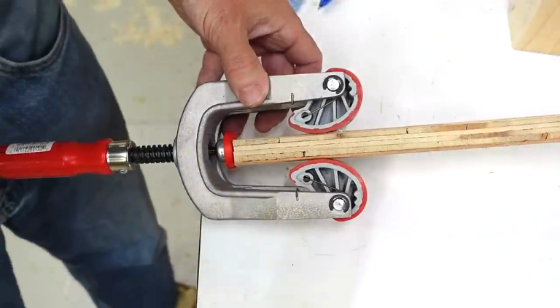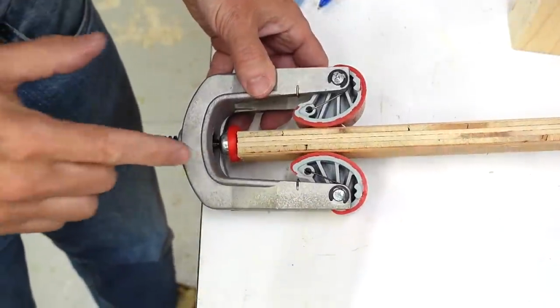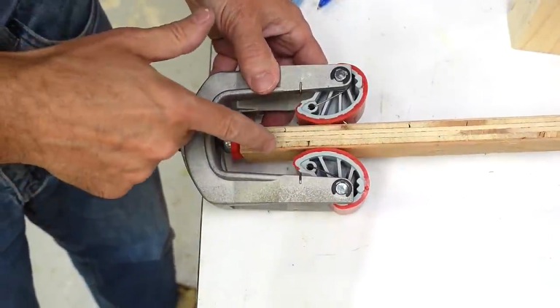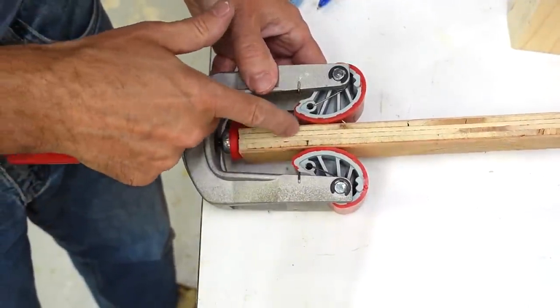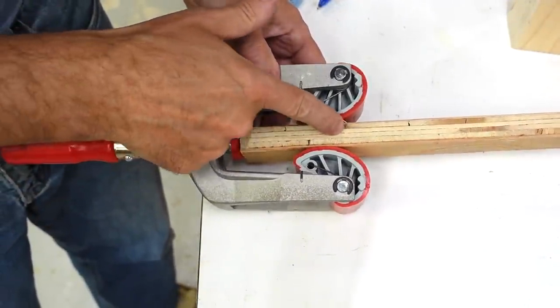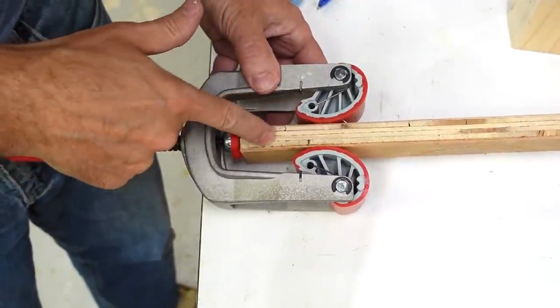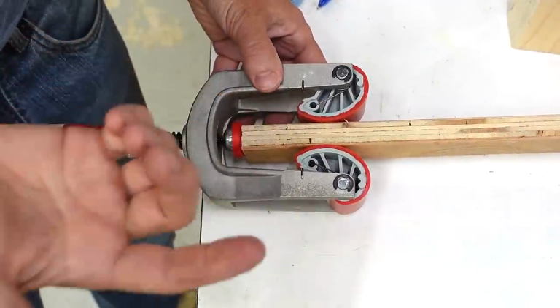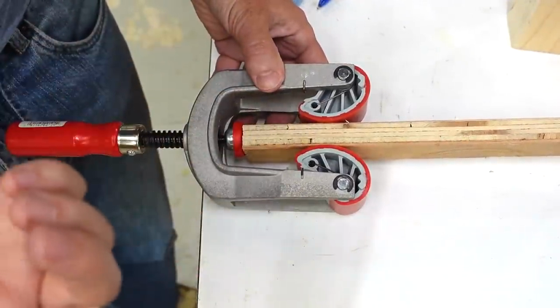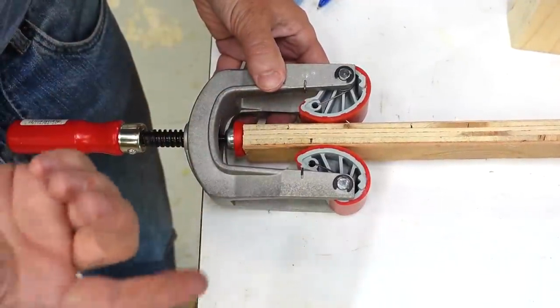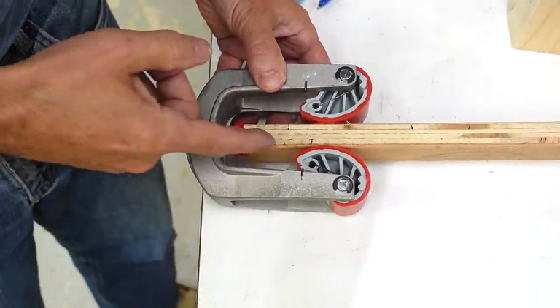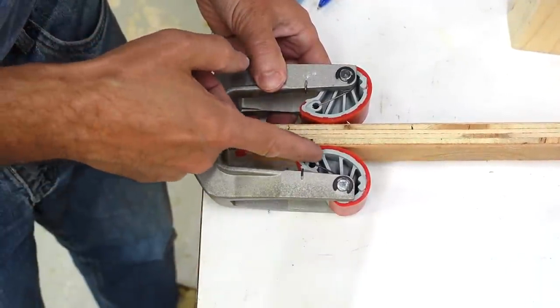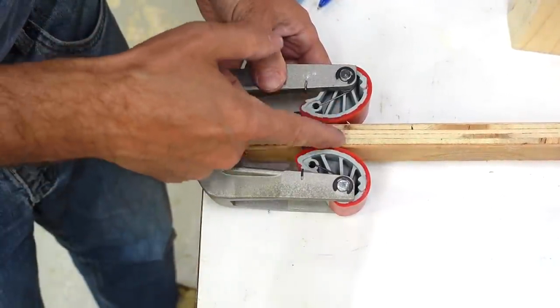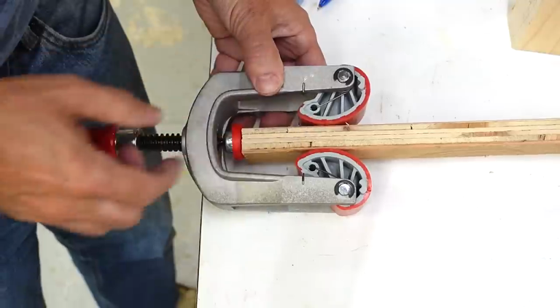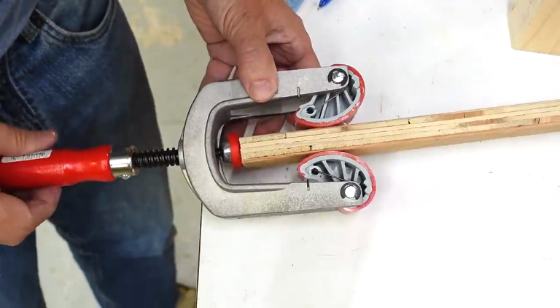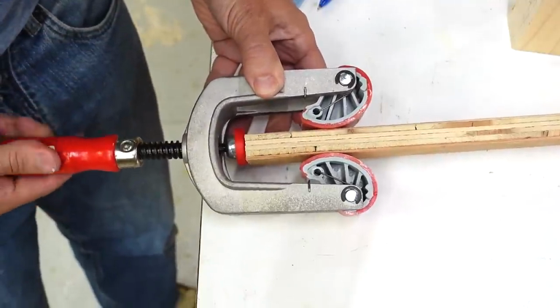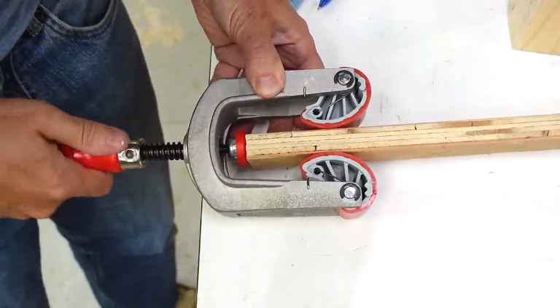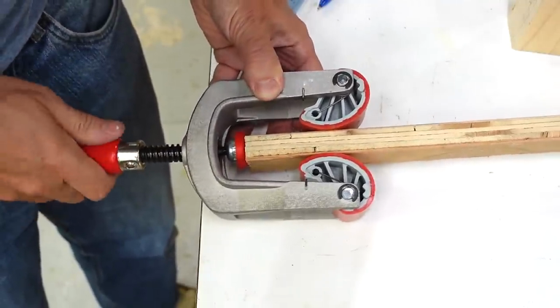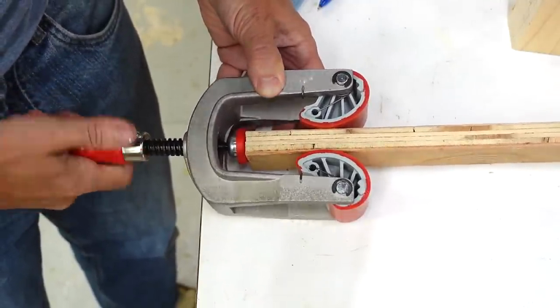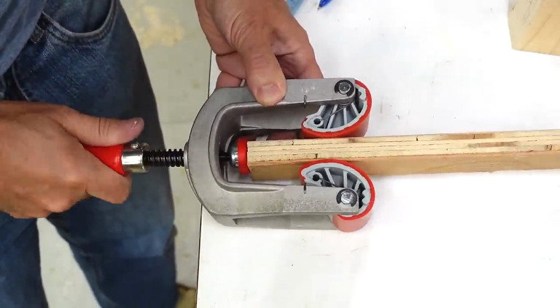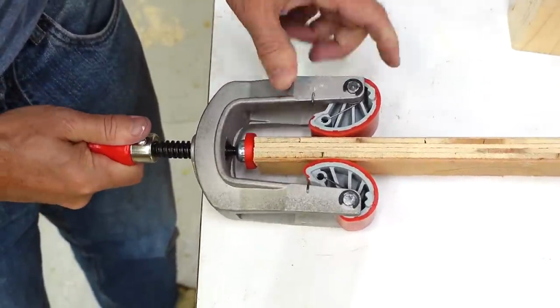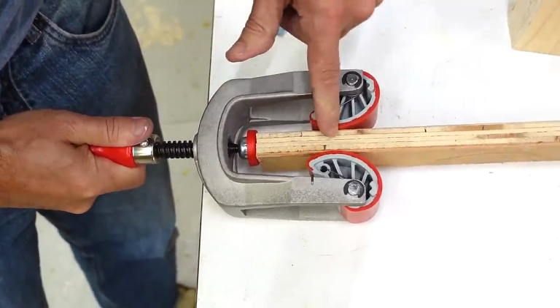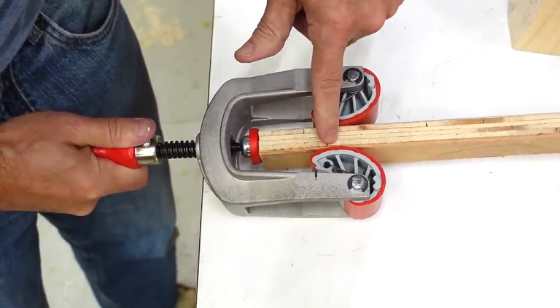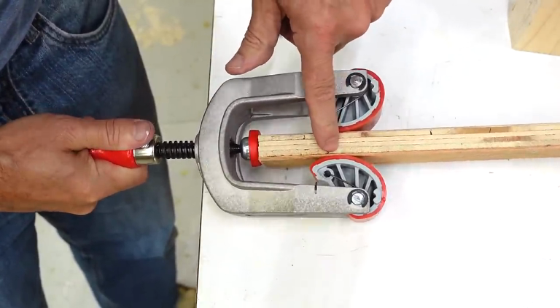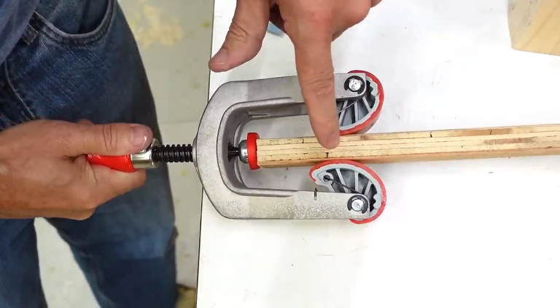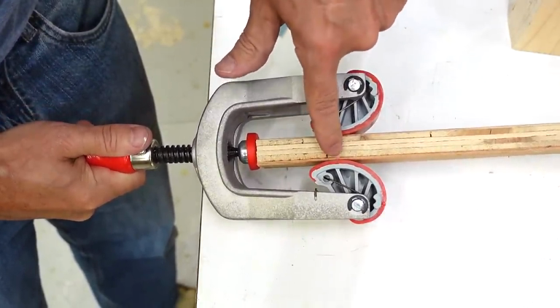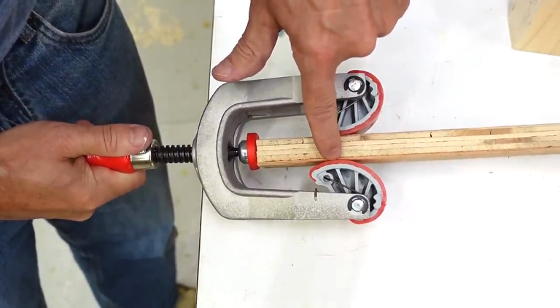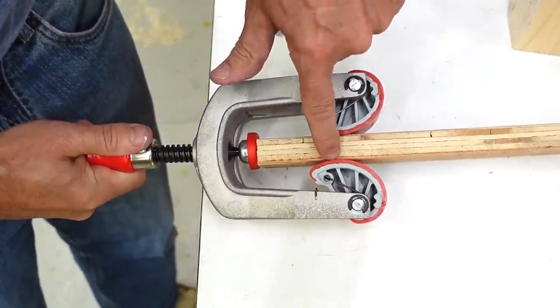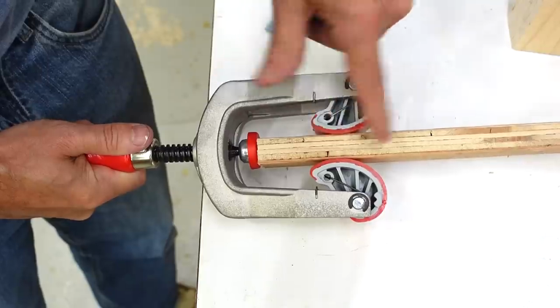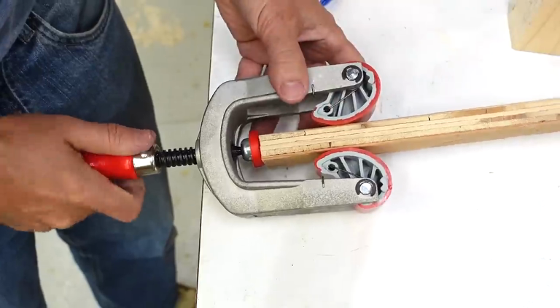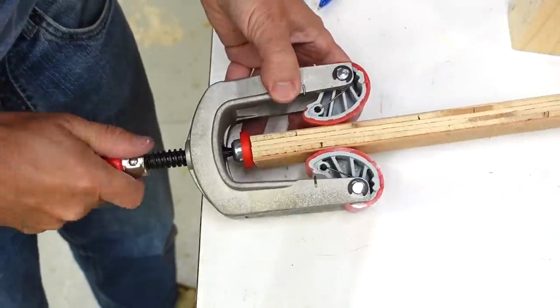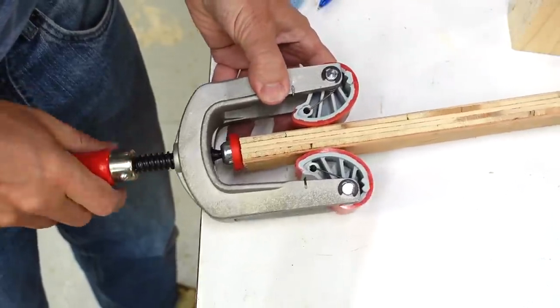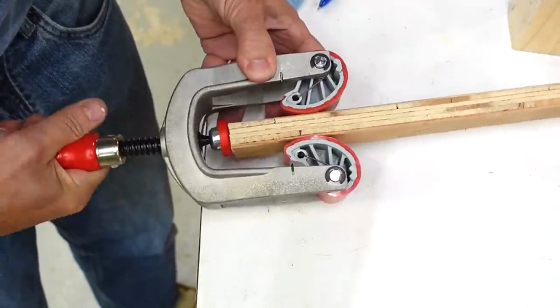So now the question is how well do these cams hold in comparison. The cool thing about this design is the harder it pushes against the cams, the harder the cams push back — so as long as the coefficient of friction is high enough, it won't let go.